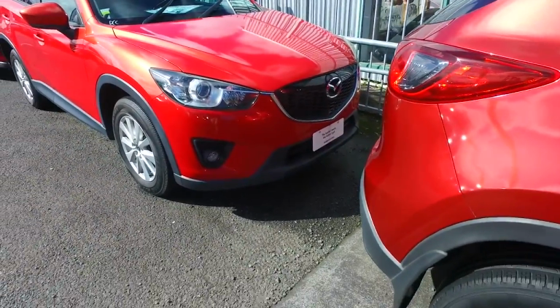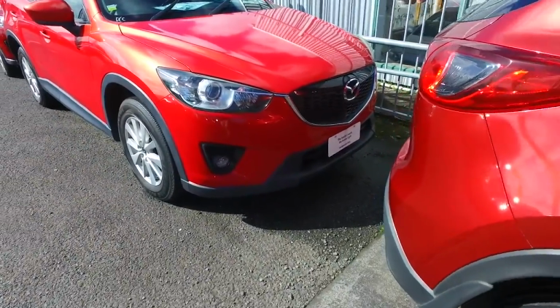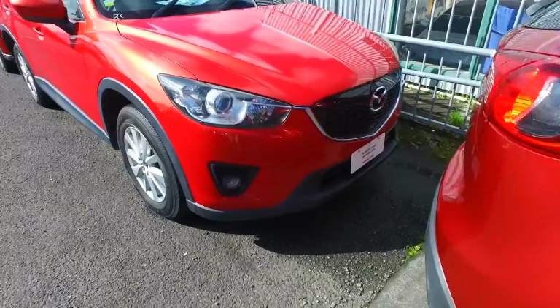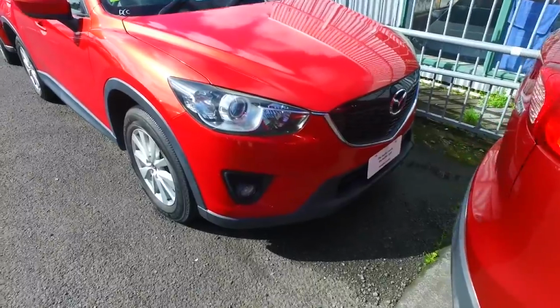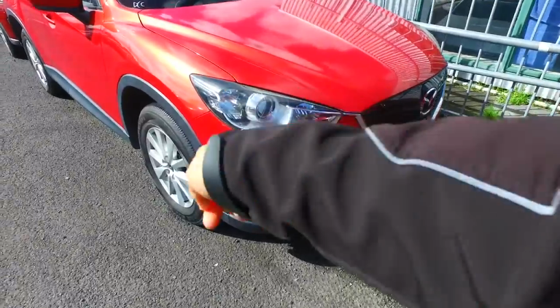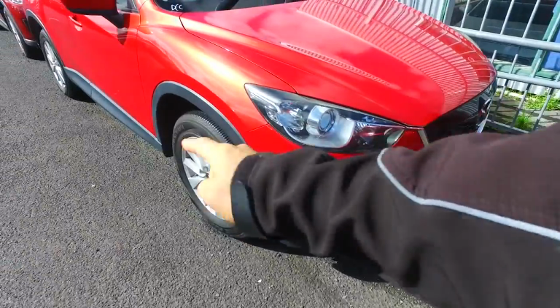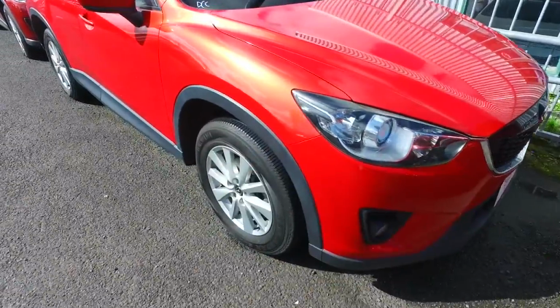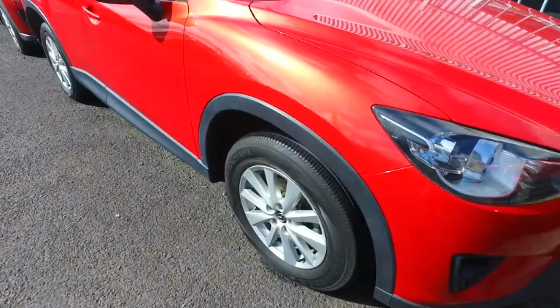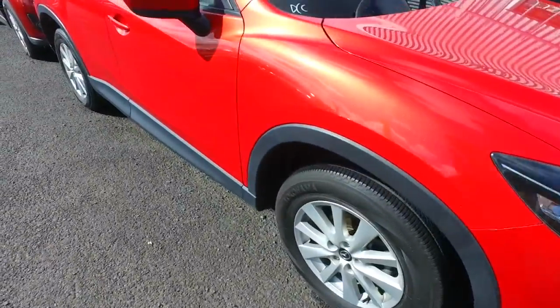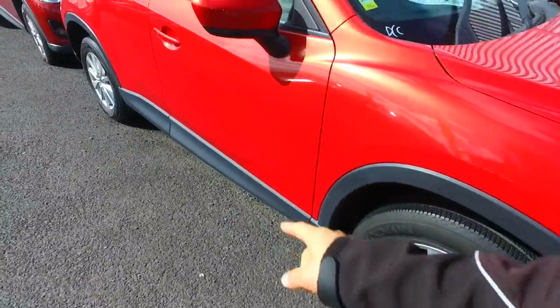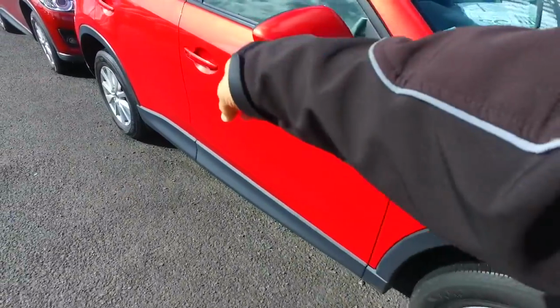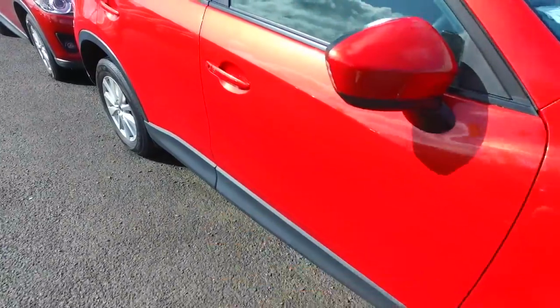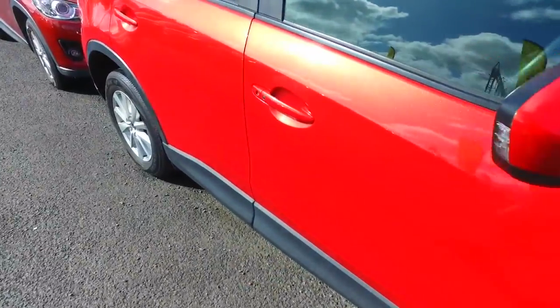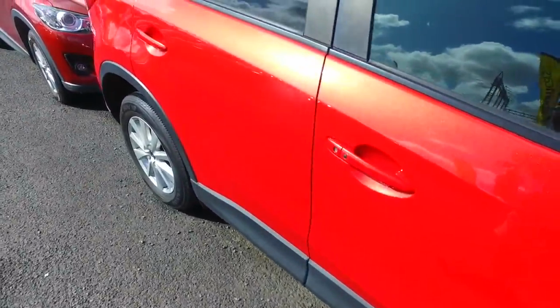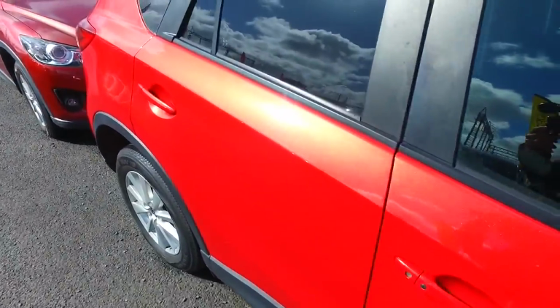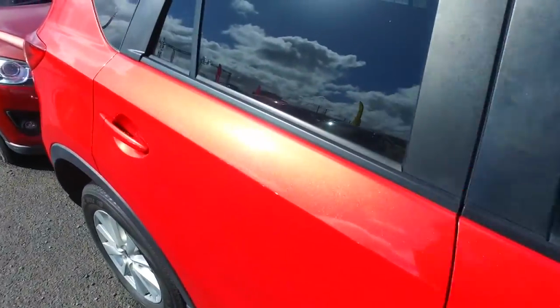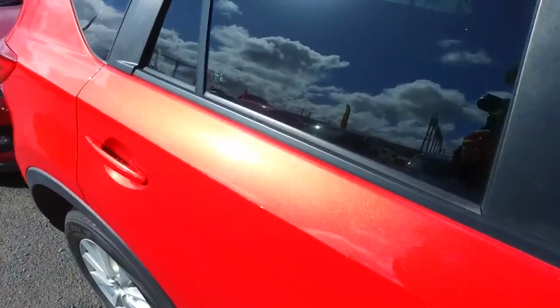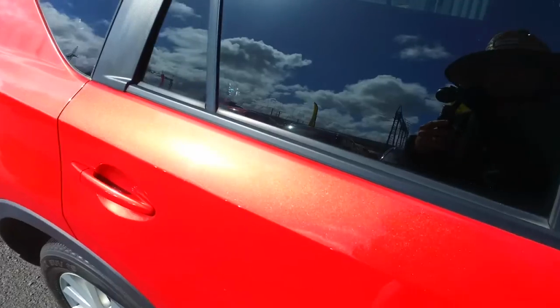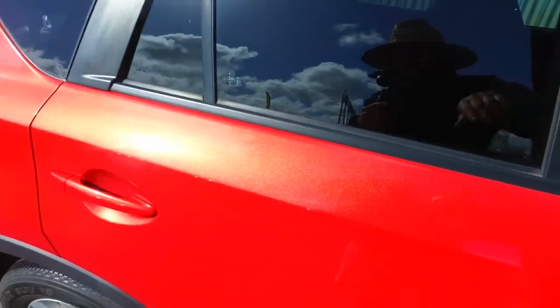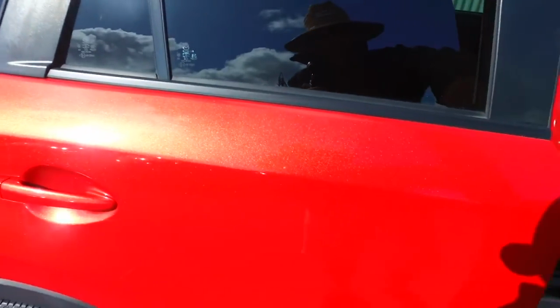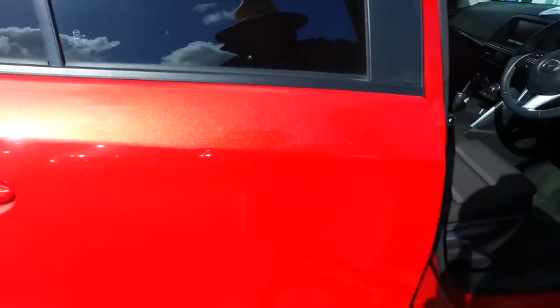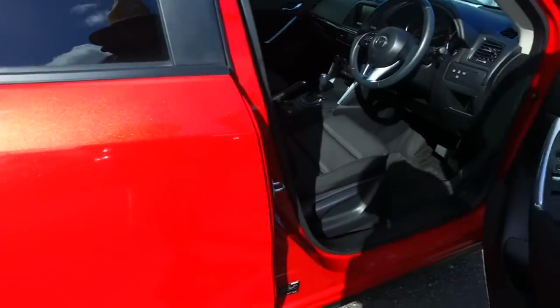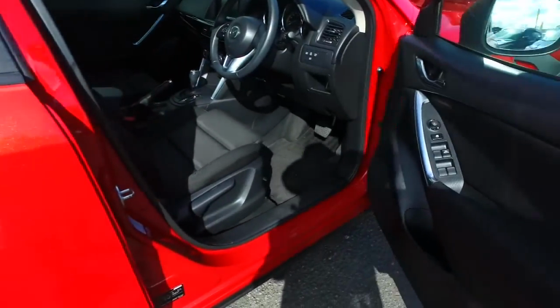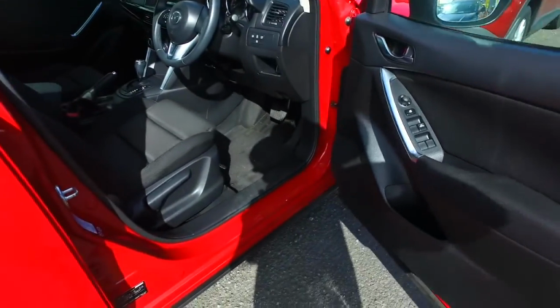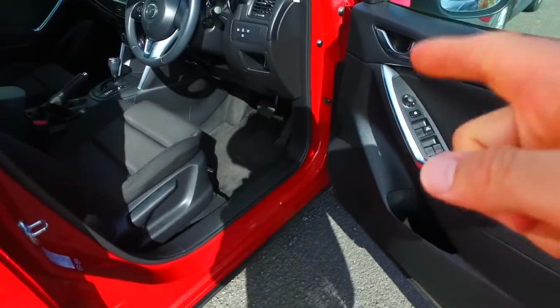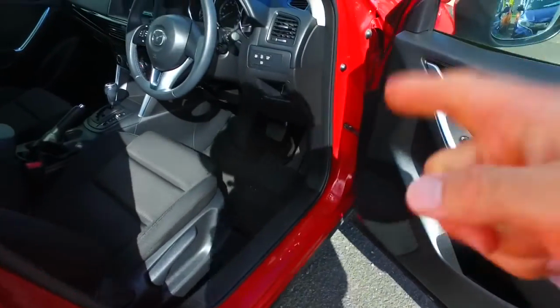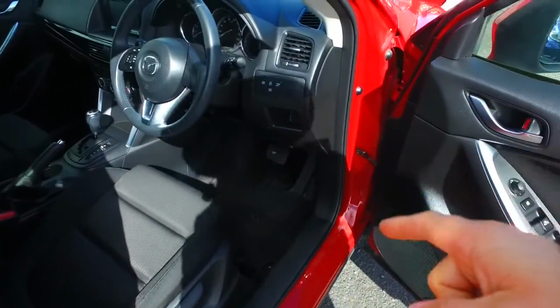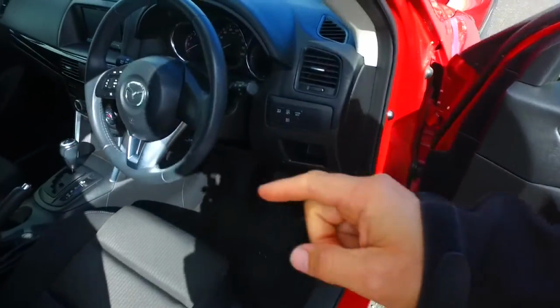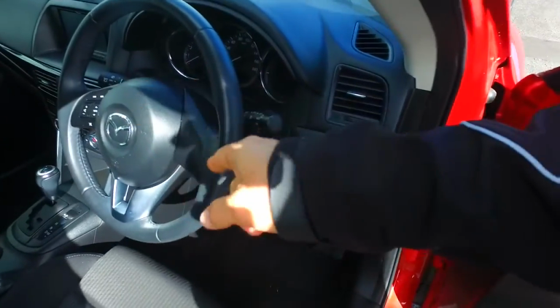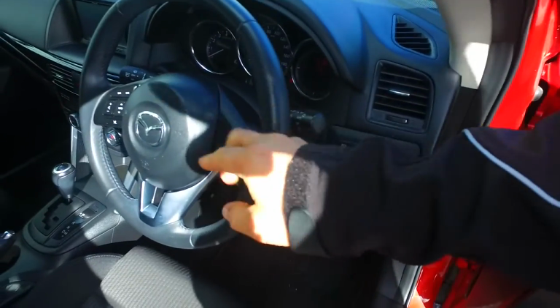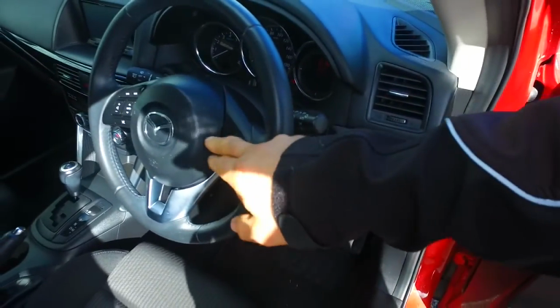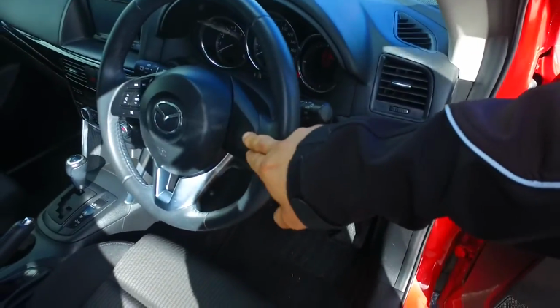This does have the original Mazda alloys on all four corners, keyless entry on both sides as well, and tinted rear windows as you can see. Now just to note though, this does not have cruise control like a lot of our ones do.